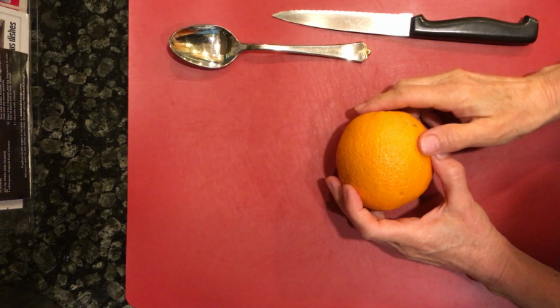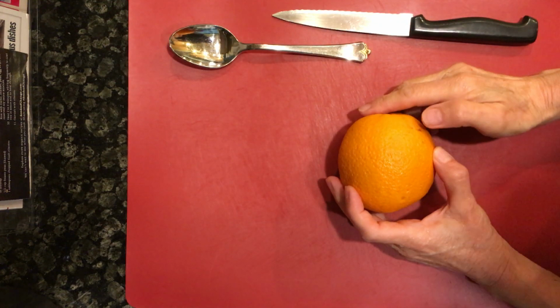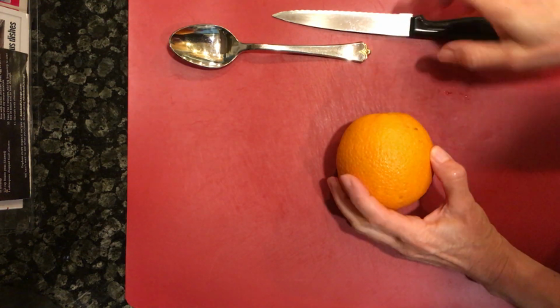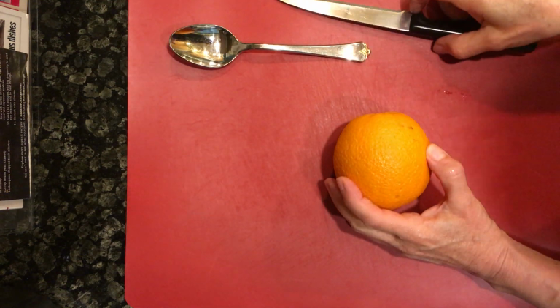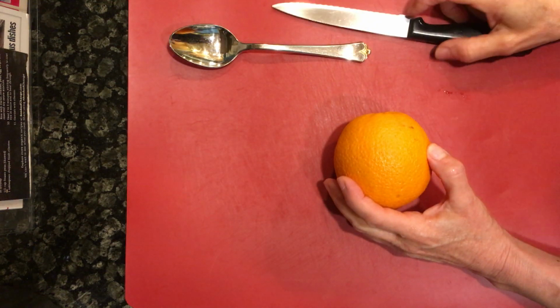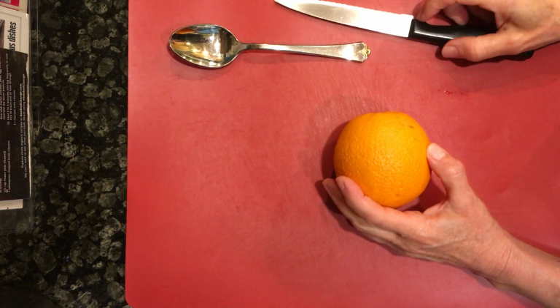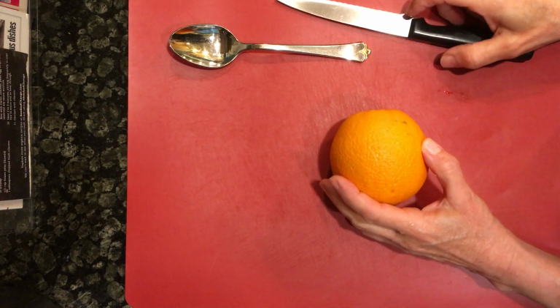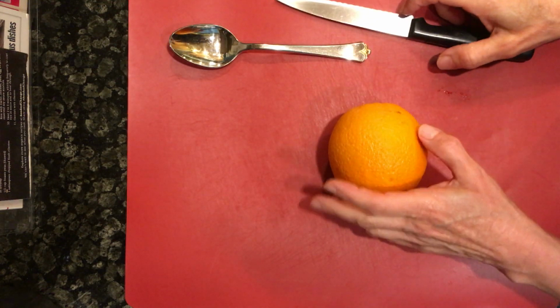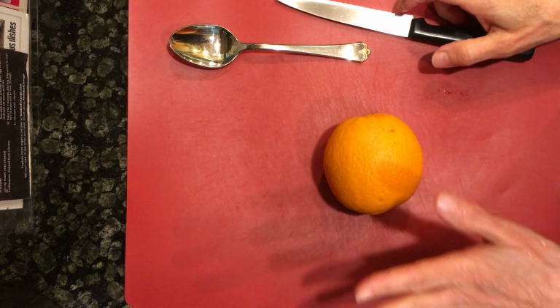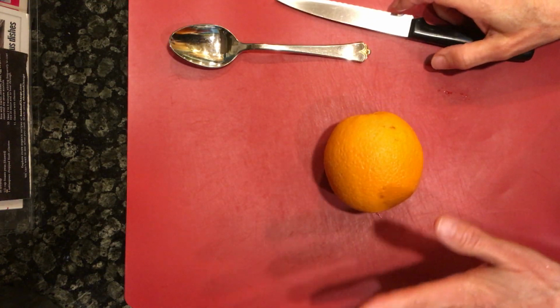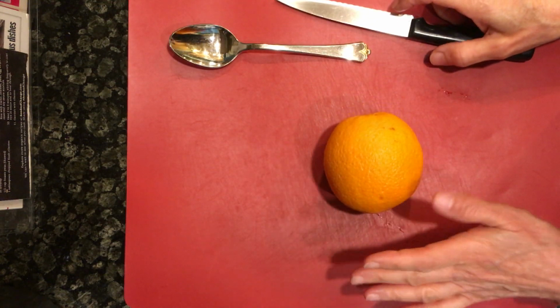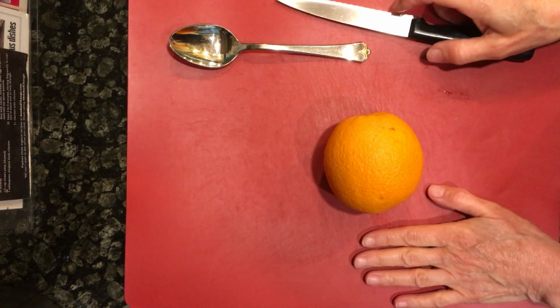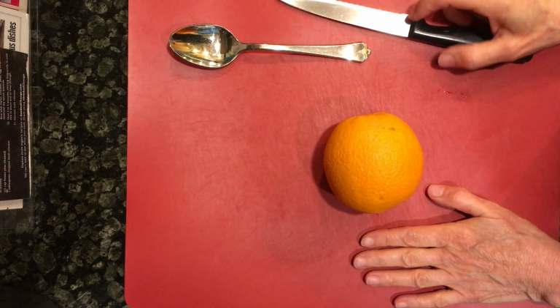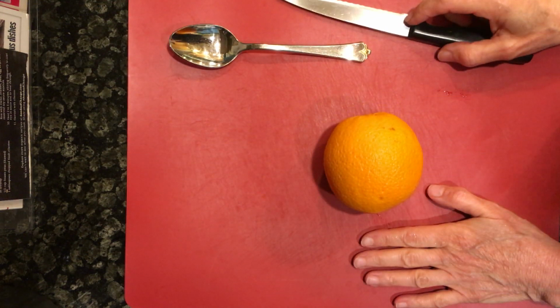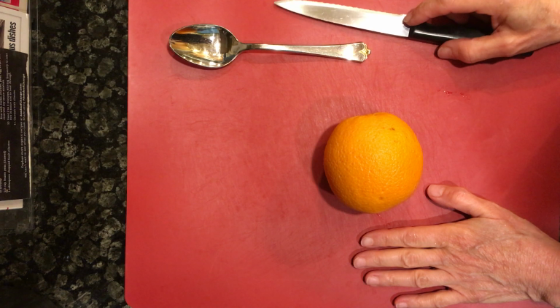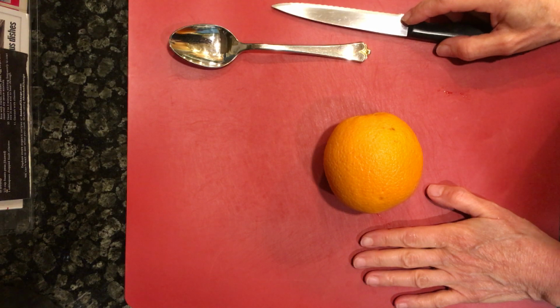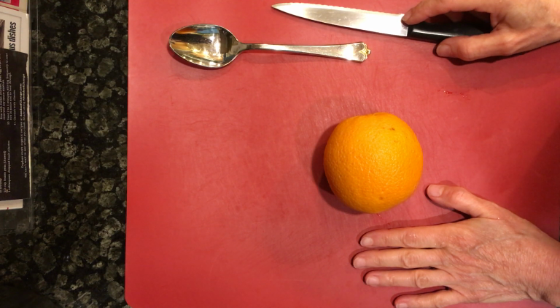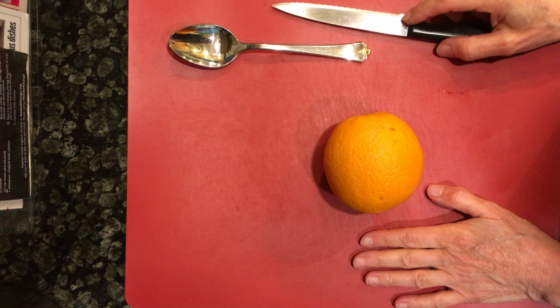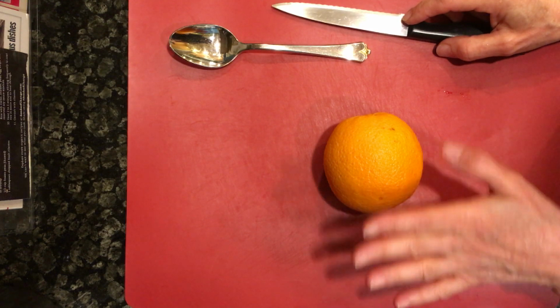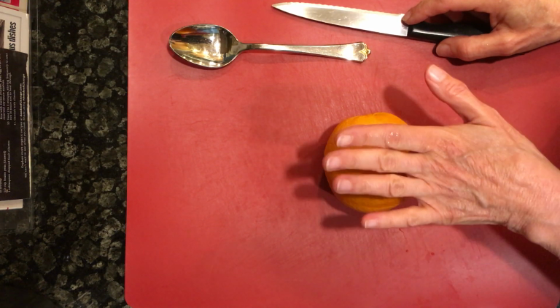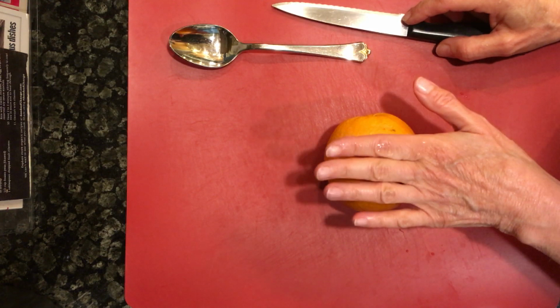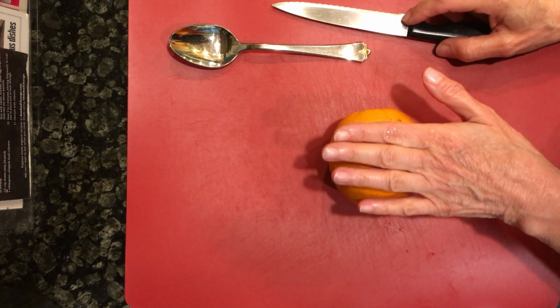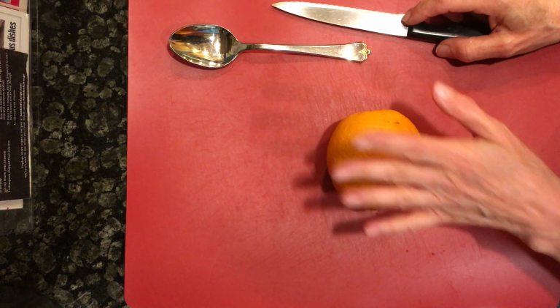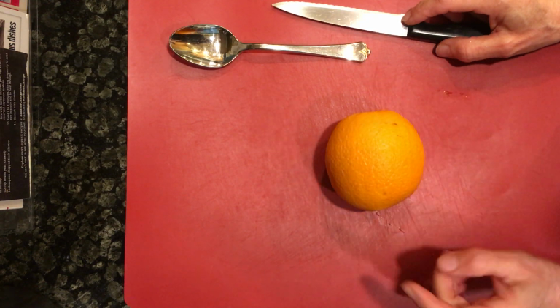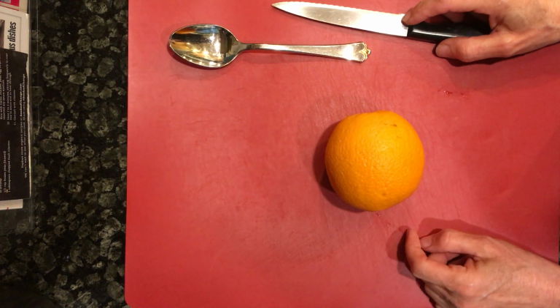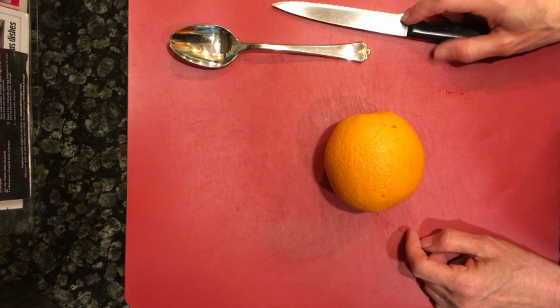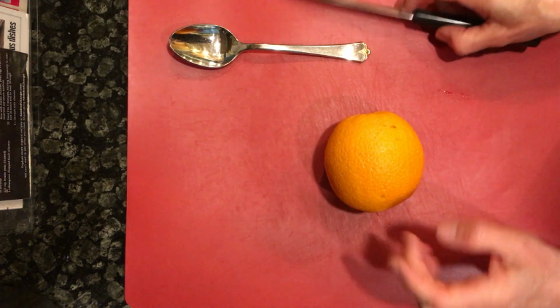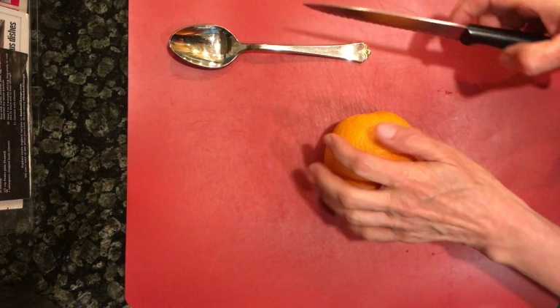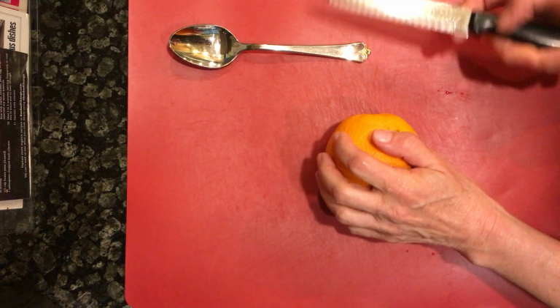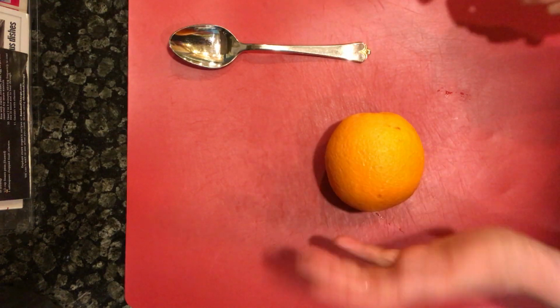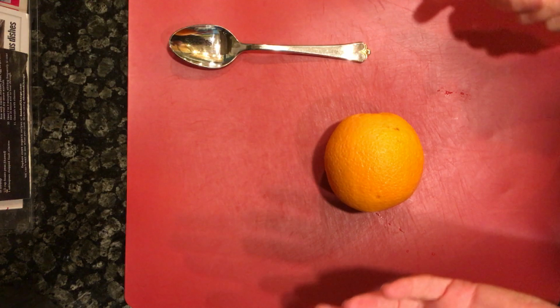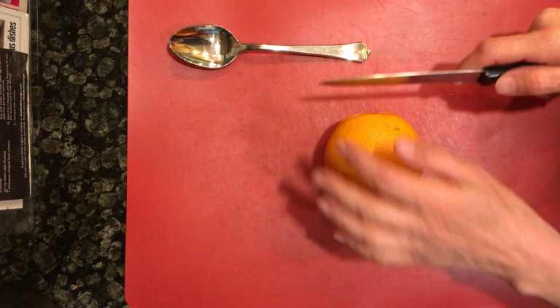Welcome to Mom's Kitchen Lessons. A while back I was showing you how to do an orange in a way that I had seen on YouTube, but it wasn't really working well.